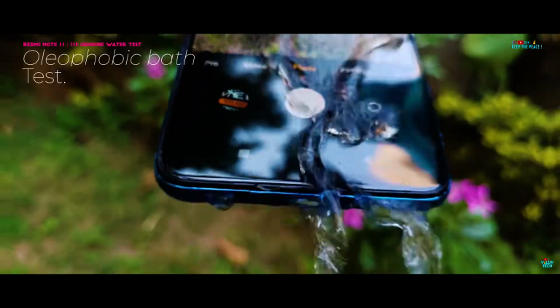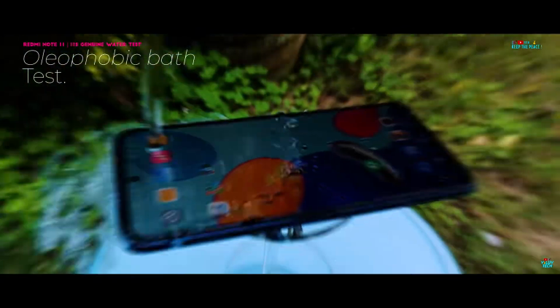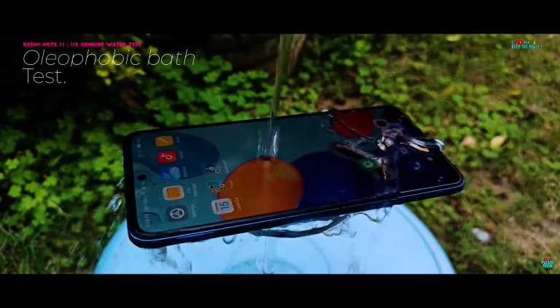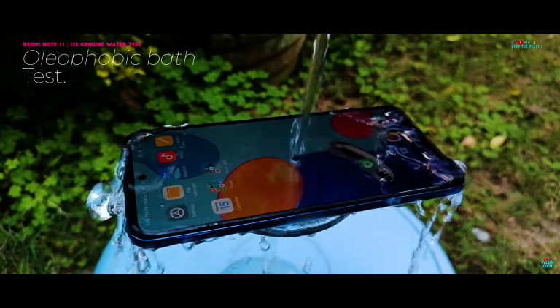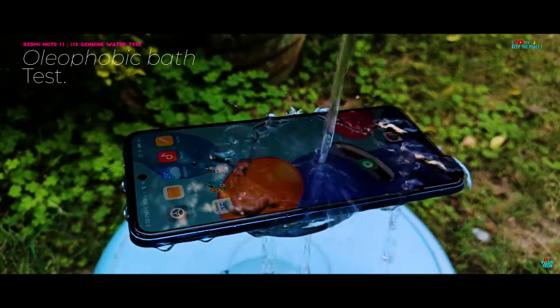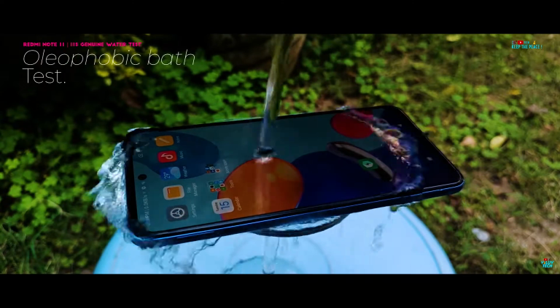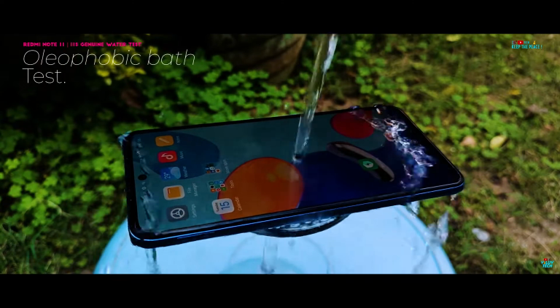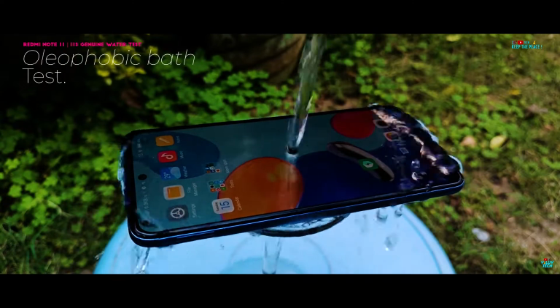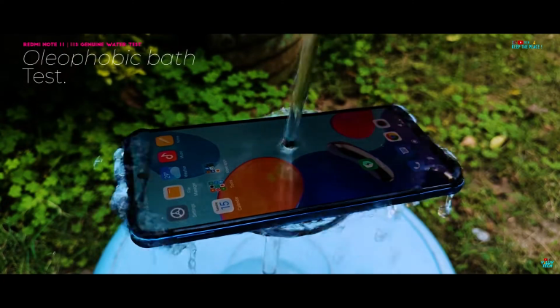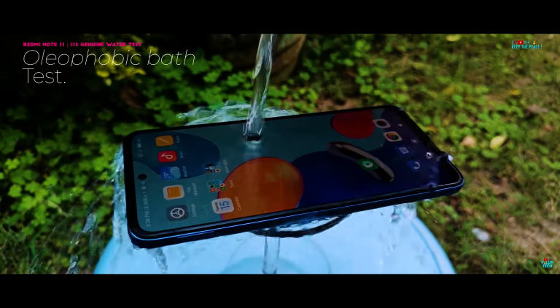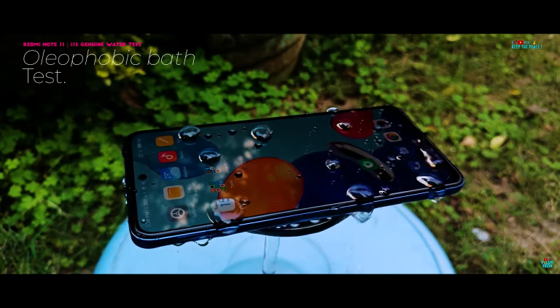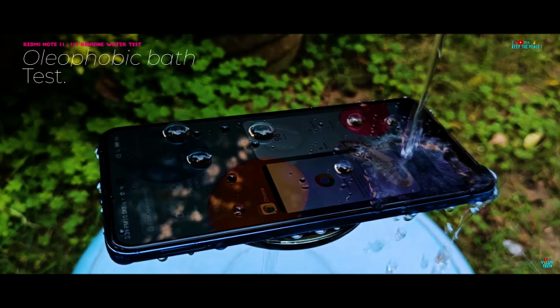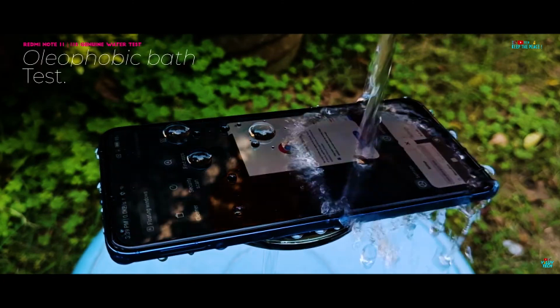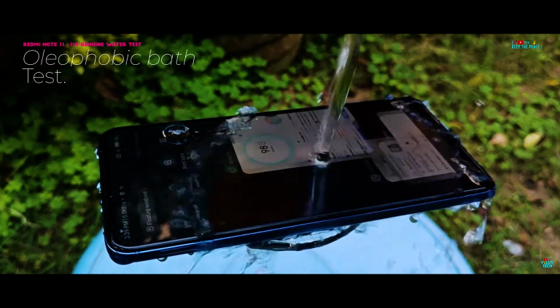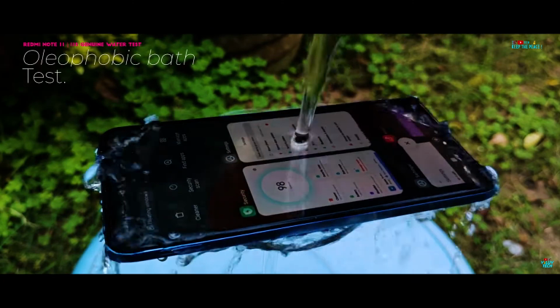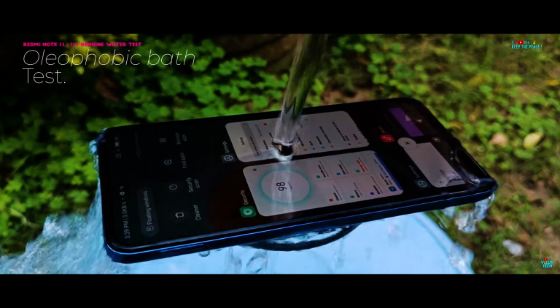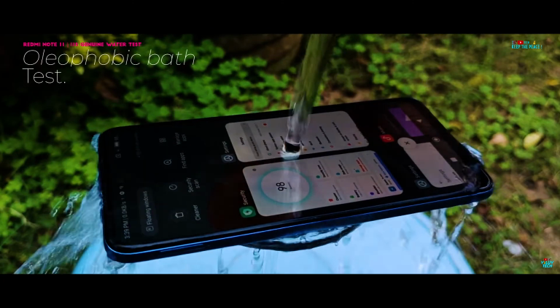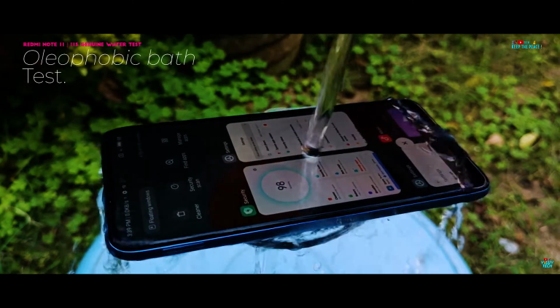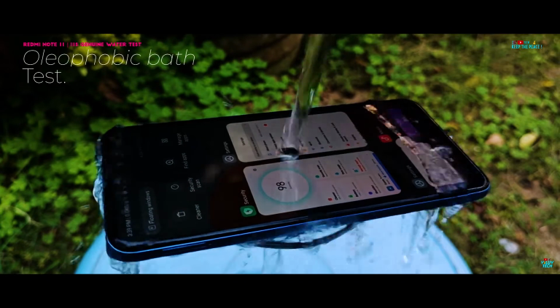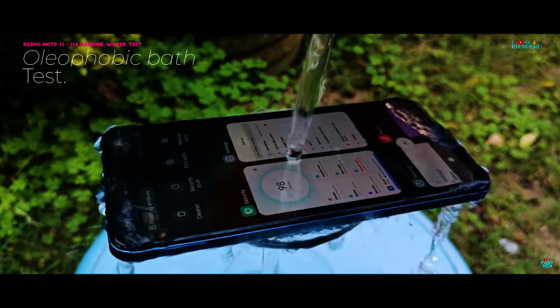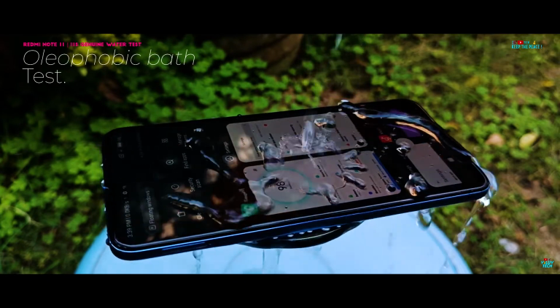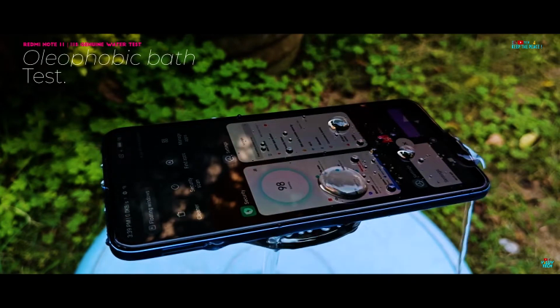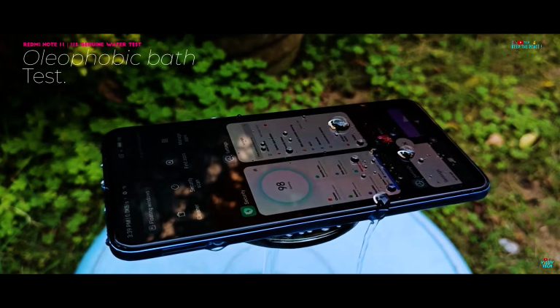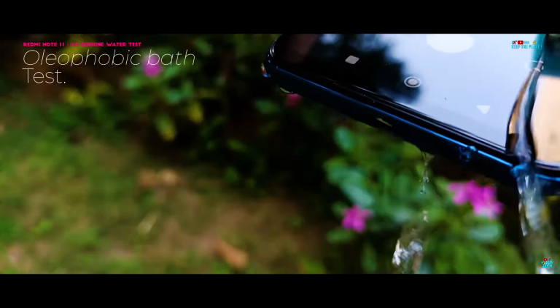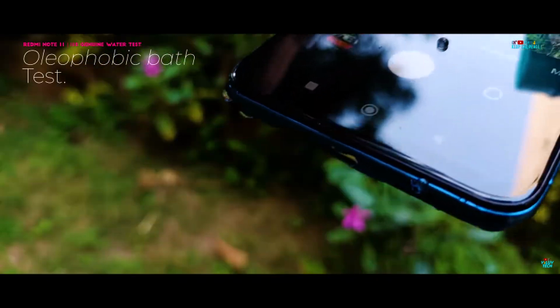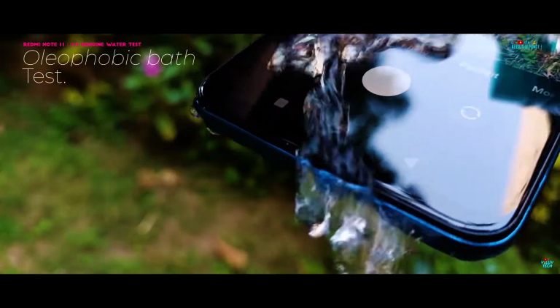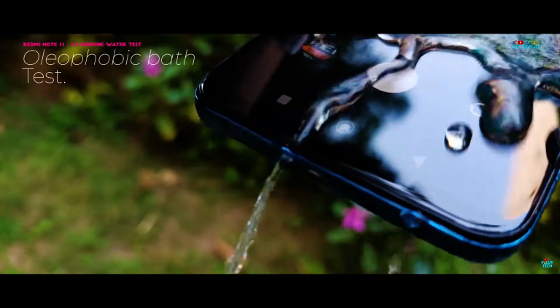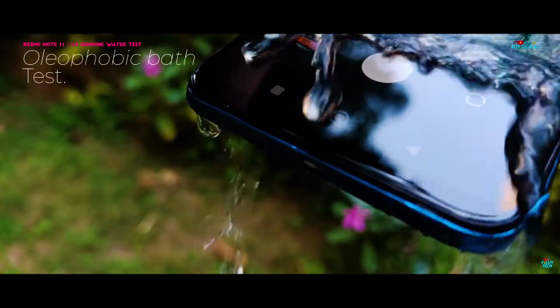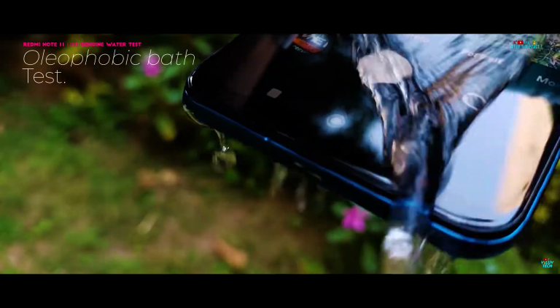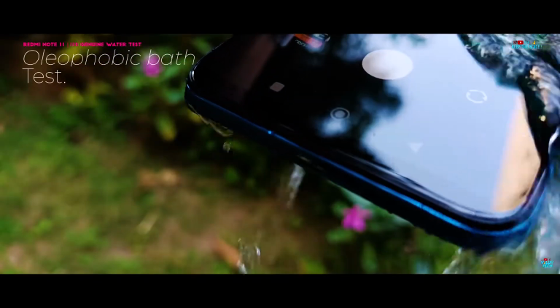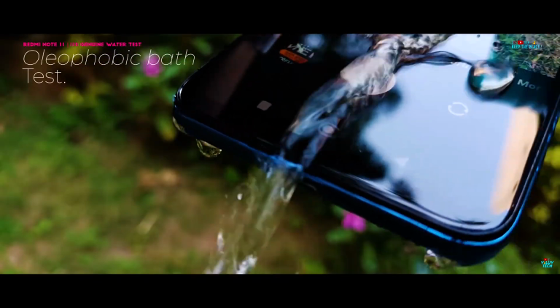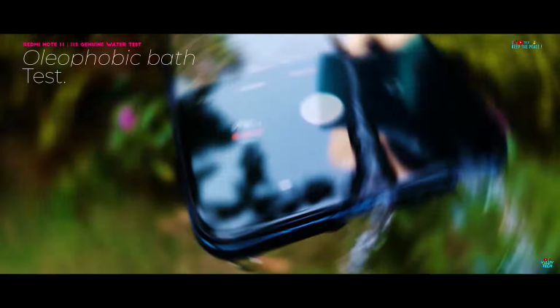We couldn't have stressed more on the negative effects of distorted low audio levels from the external speaker and the fact that it is the one true indication of the initial stages of liquid damage which may slowly start to show on your smartphone.